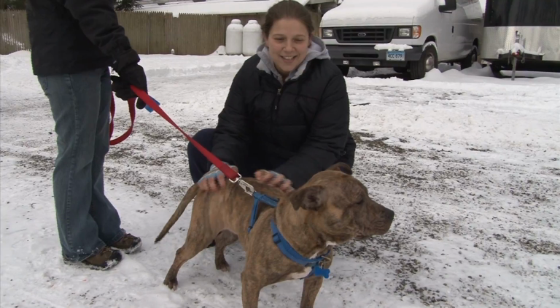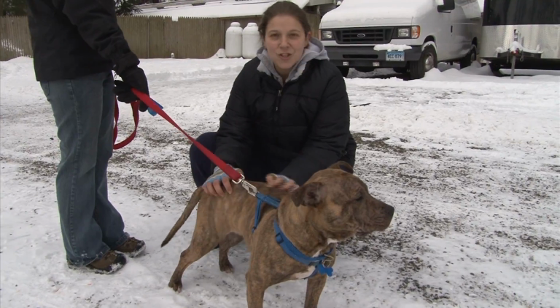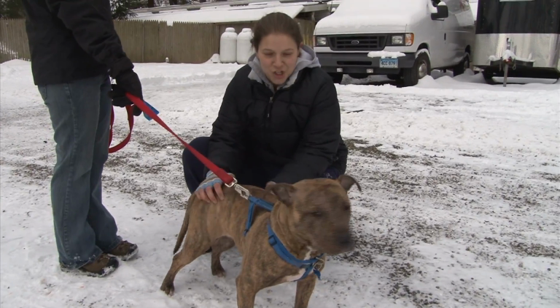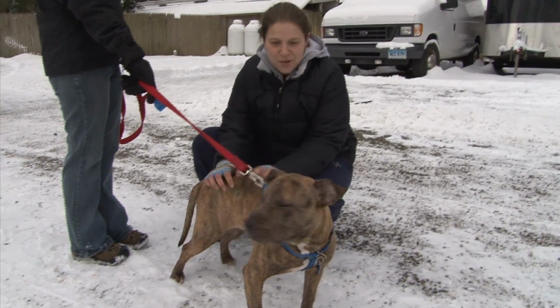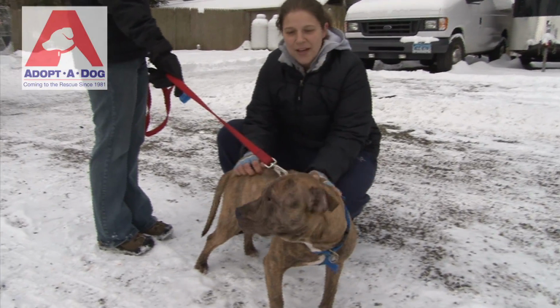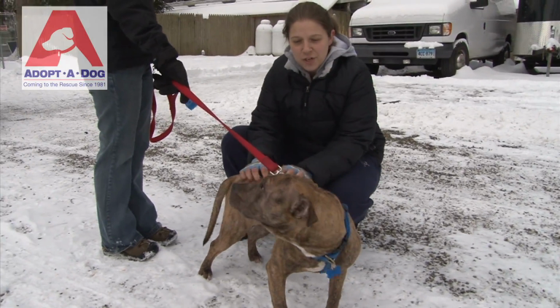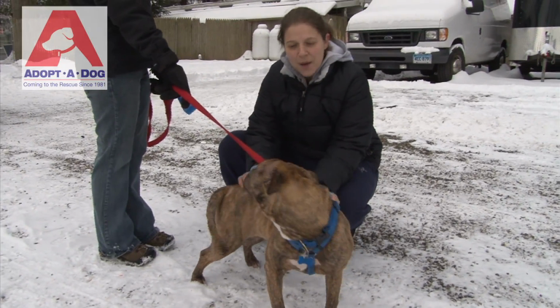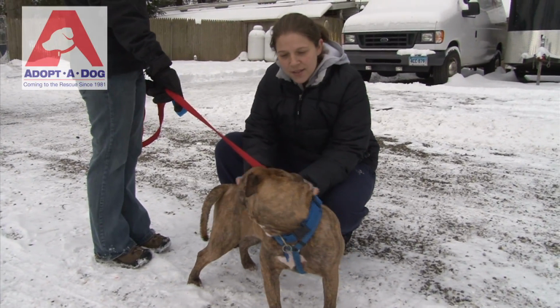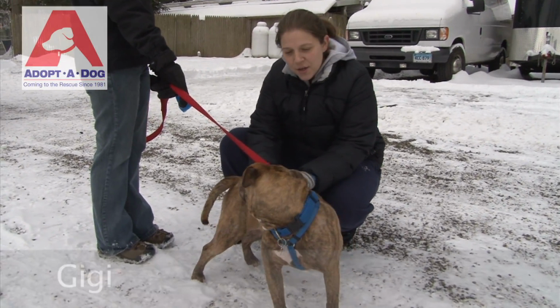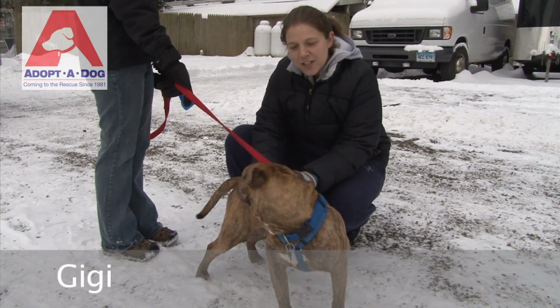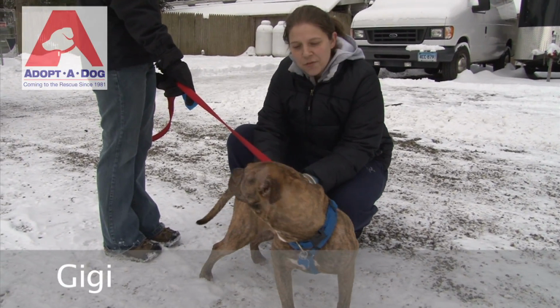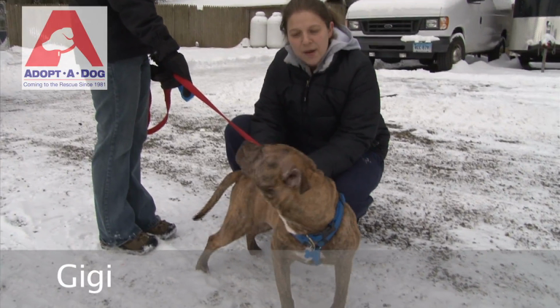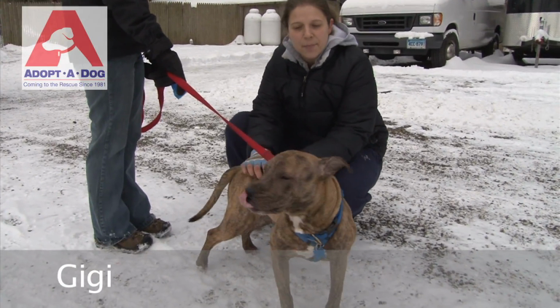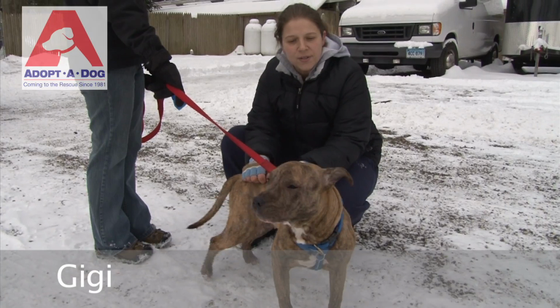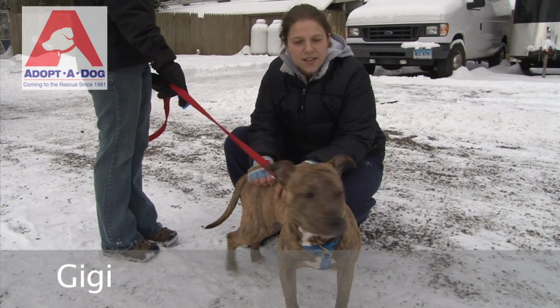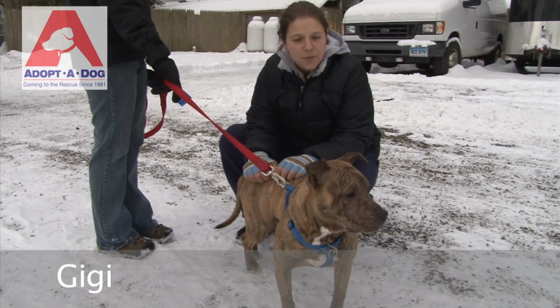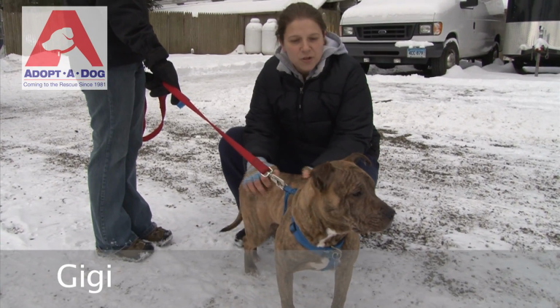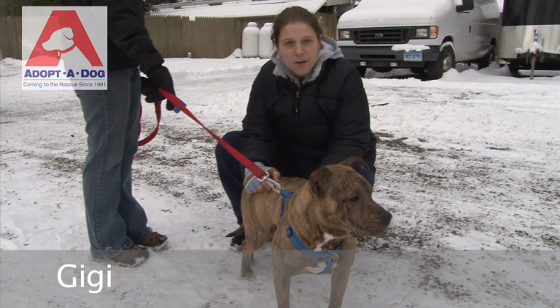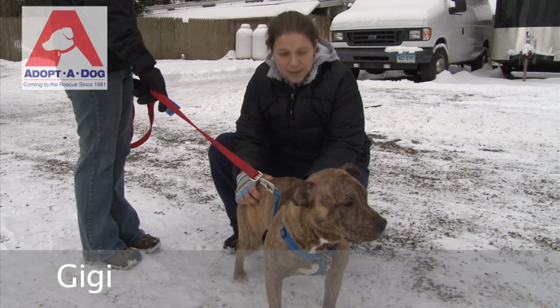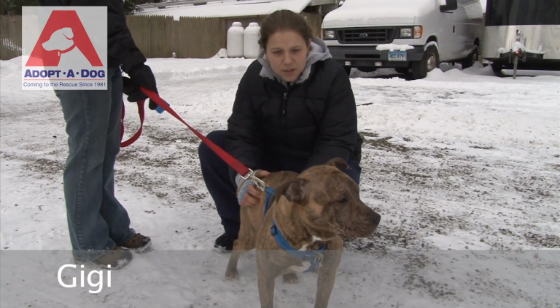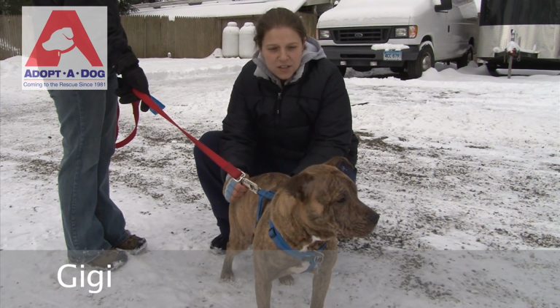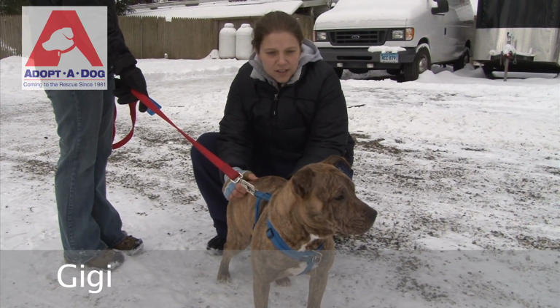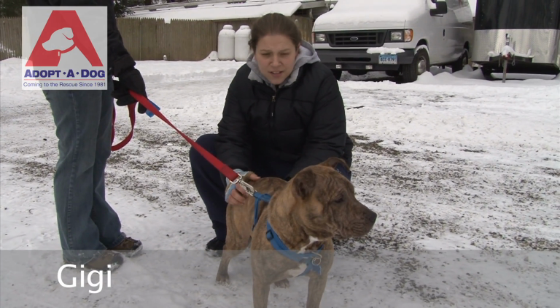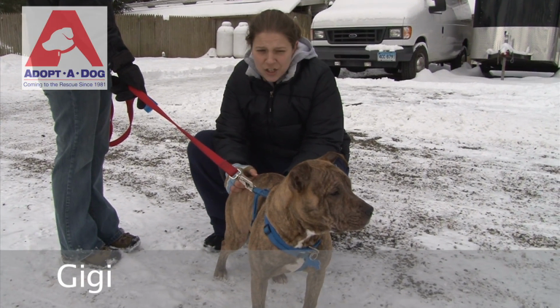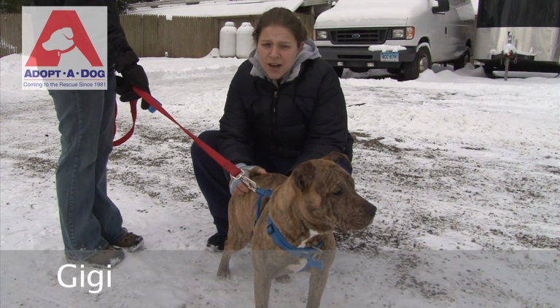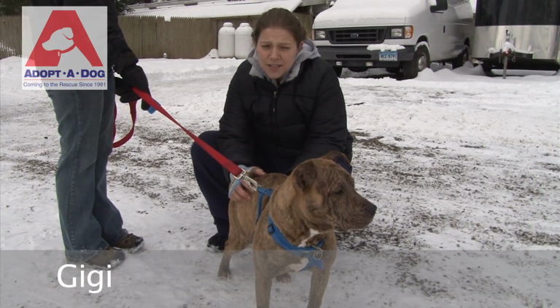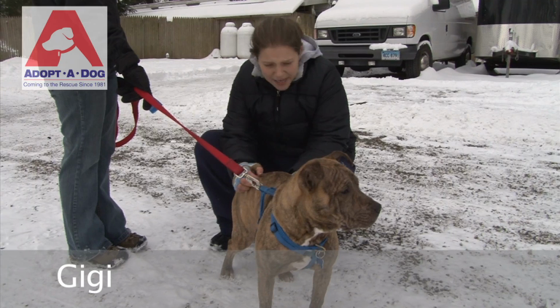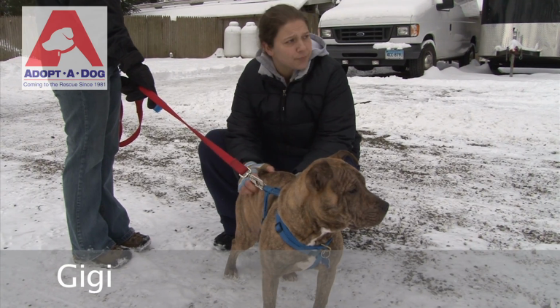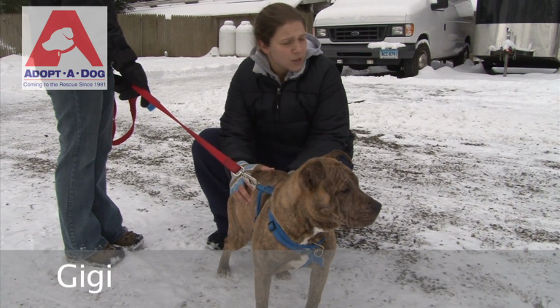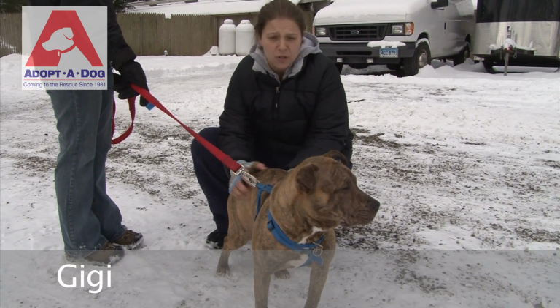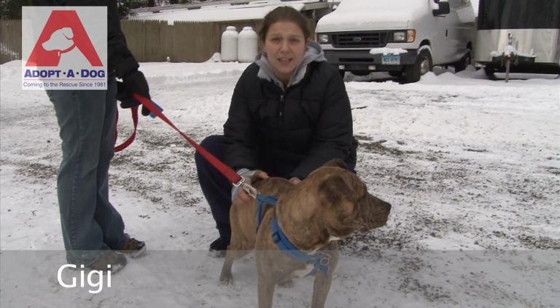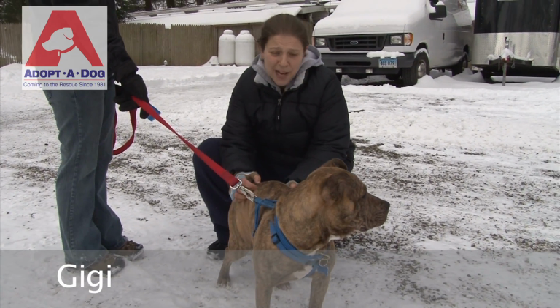This is Gigi. We've had Gigi for a month. We got Gigi from the Mount Vernon Pound. We've been treating her for Demodex, which is a non-contagious skin mite, so she's feeling a lot better.